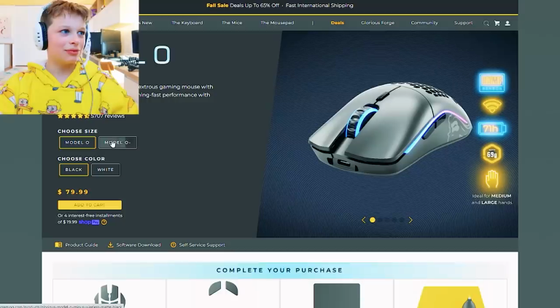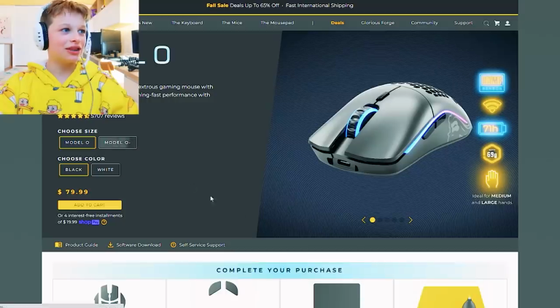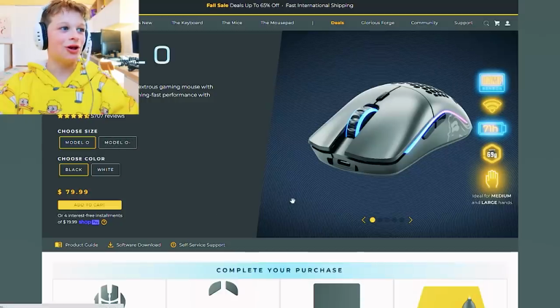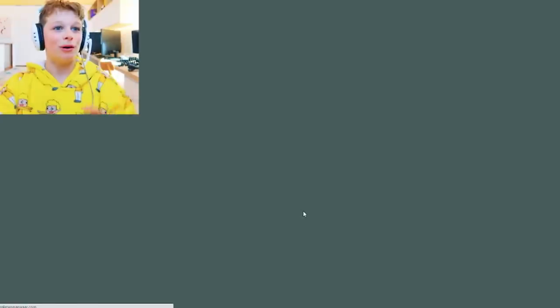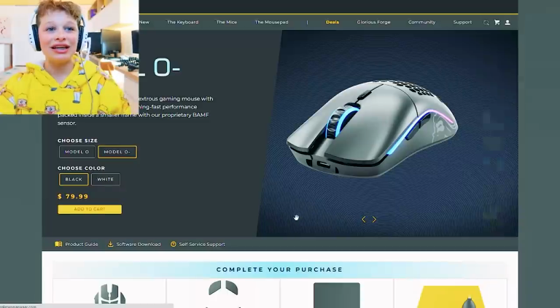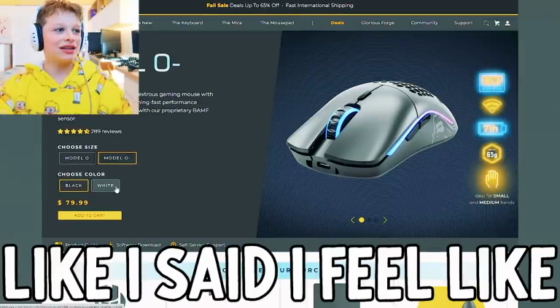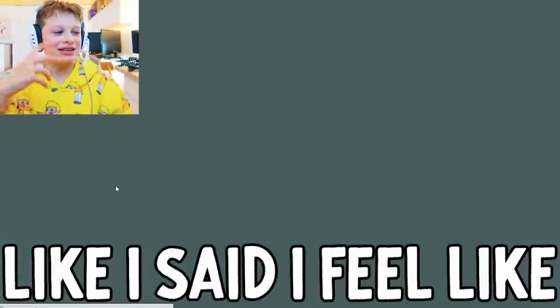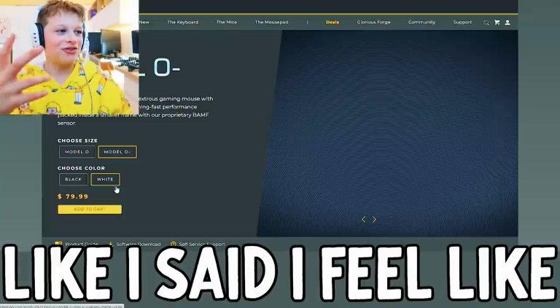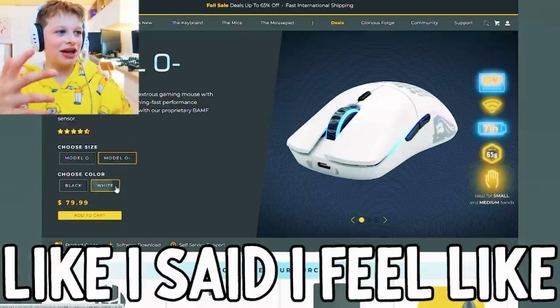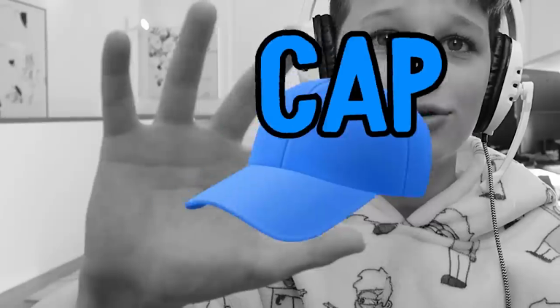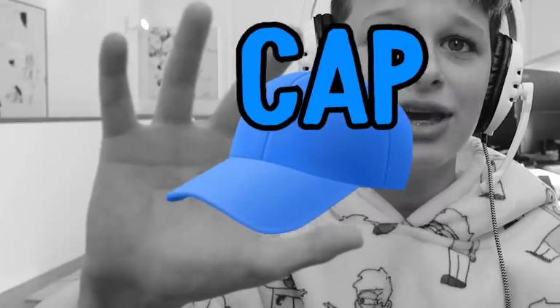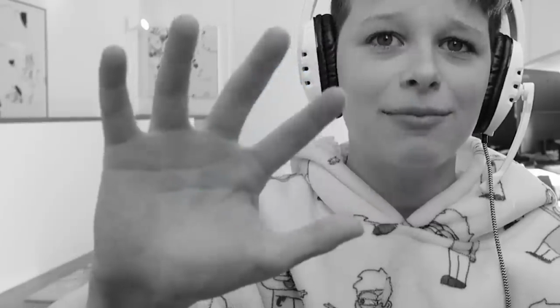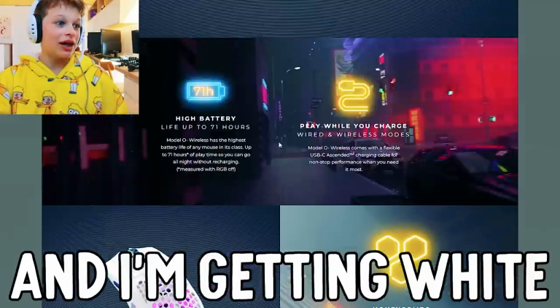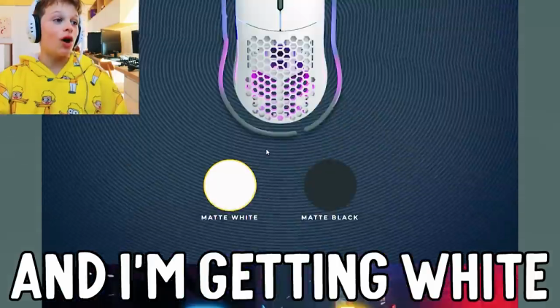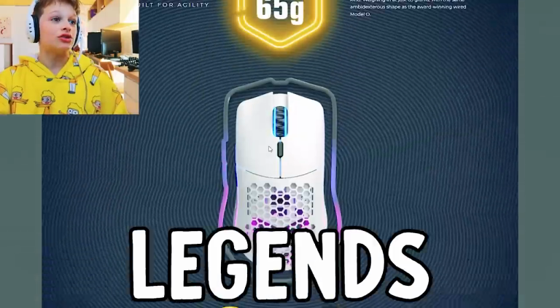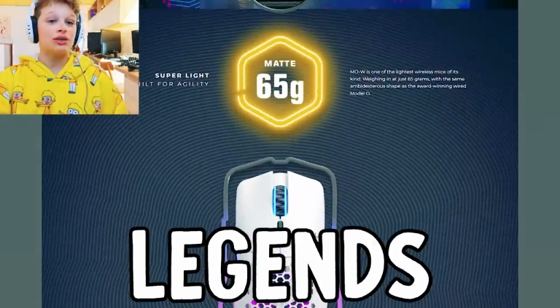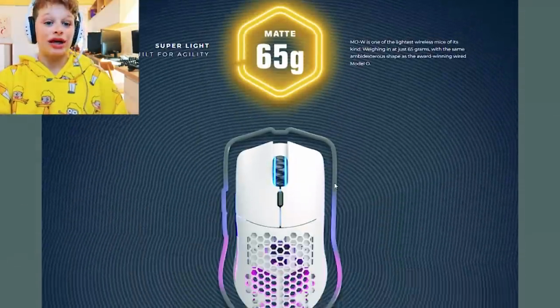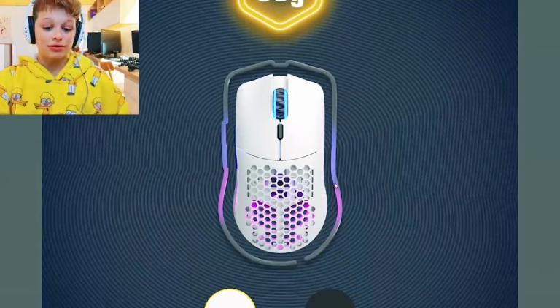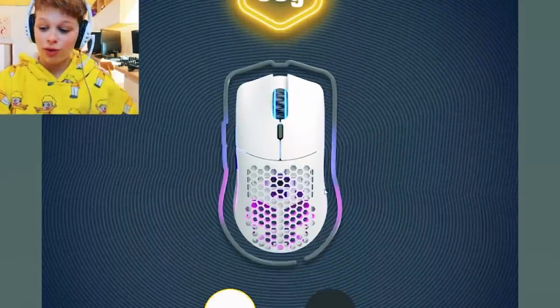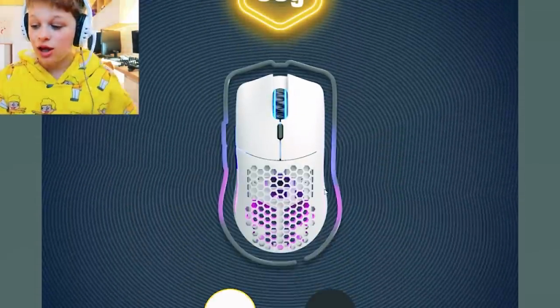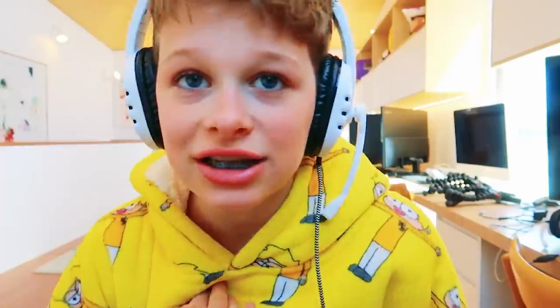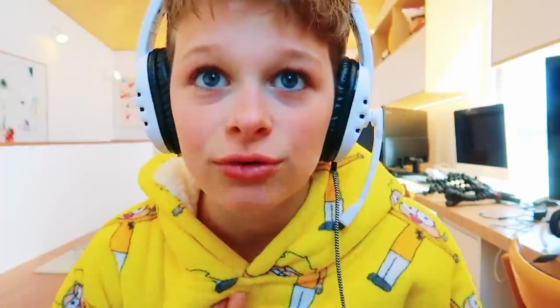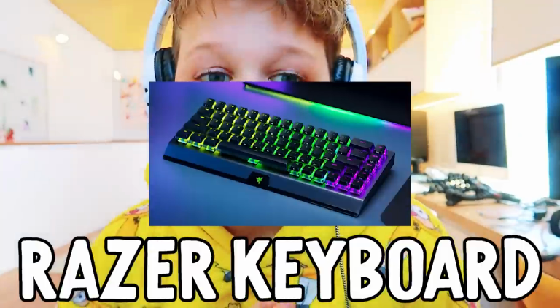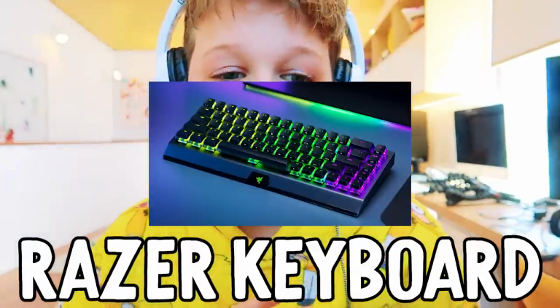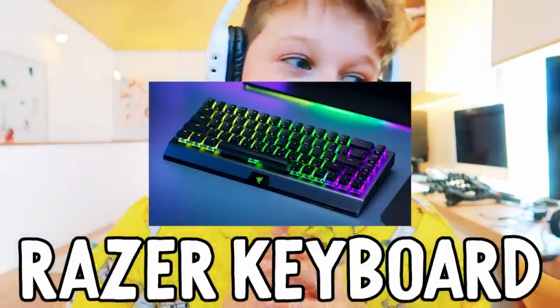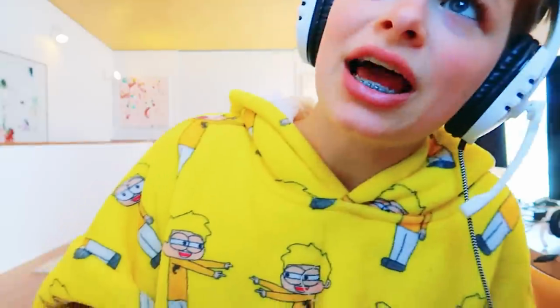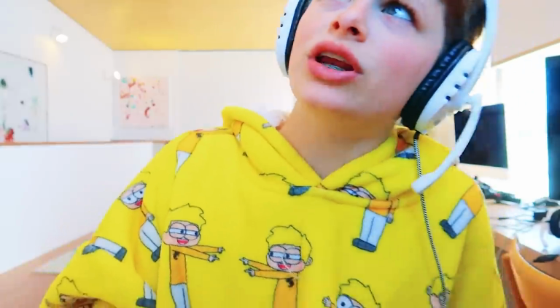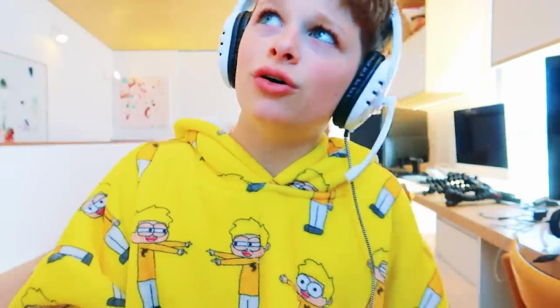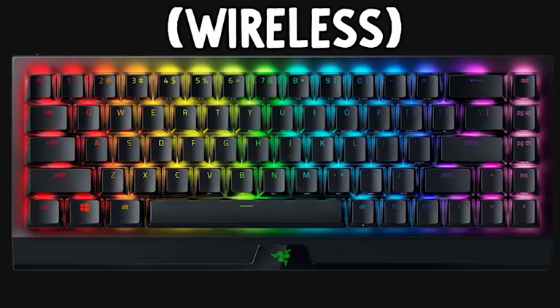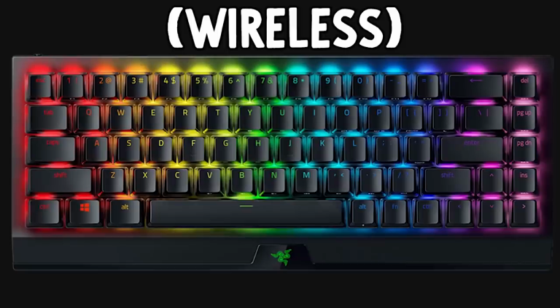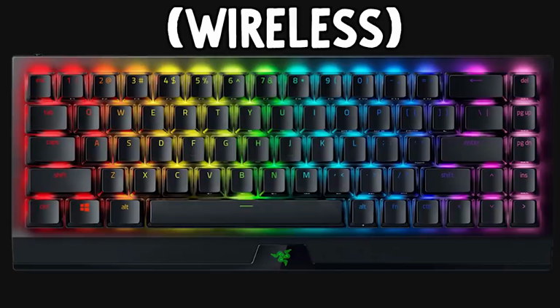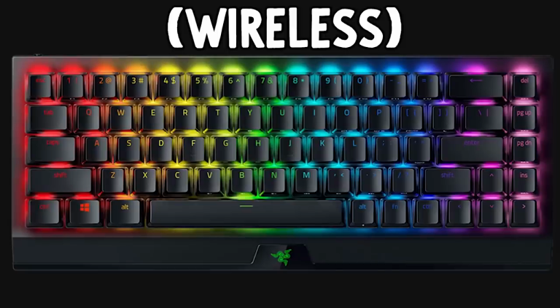I'm gonna get the Model O. Like I said, I feel like I have small hands and I'm getting white too. I want my gaming setup to be white because I'm actually gonna match the keyboard - it's a Black Widow Hyper Speed mini.